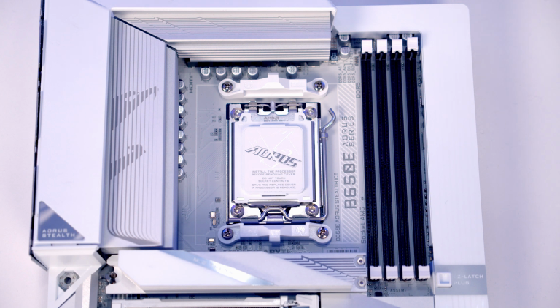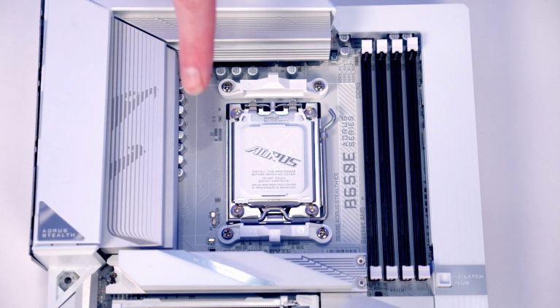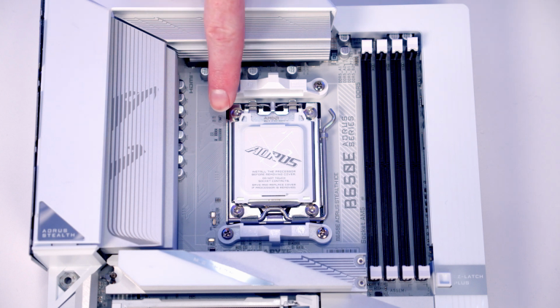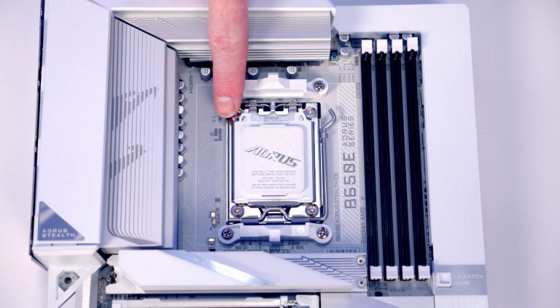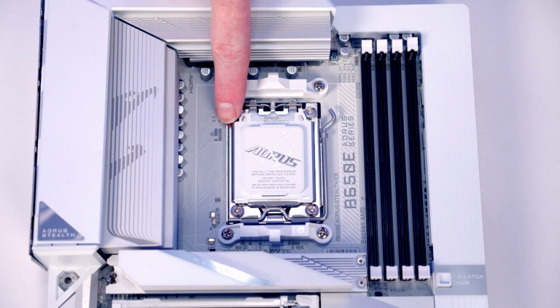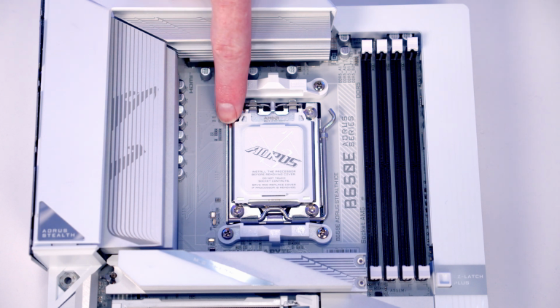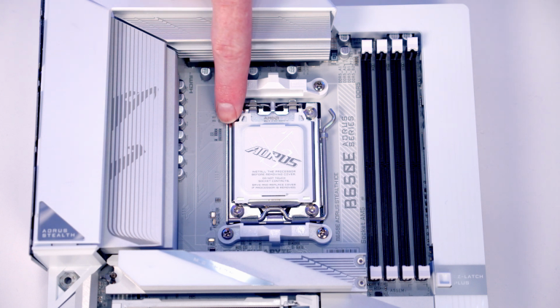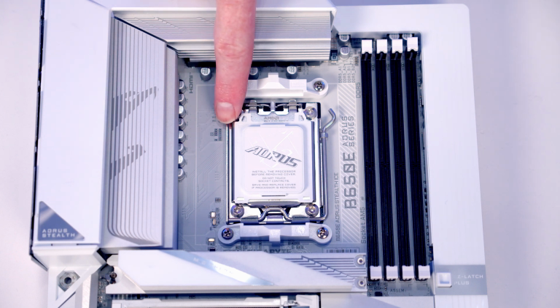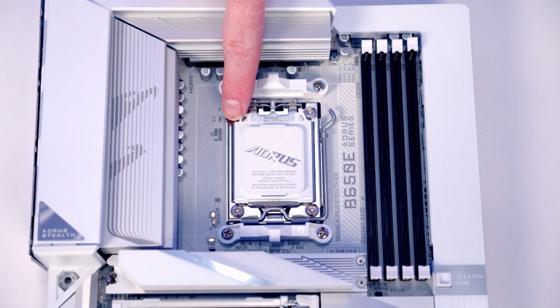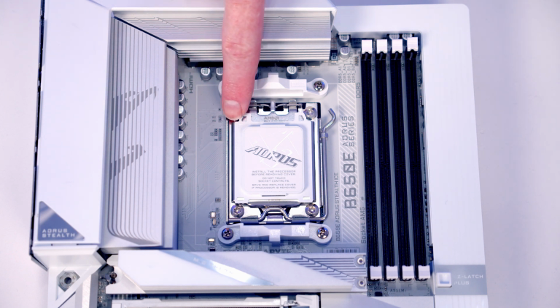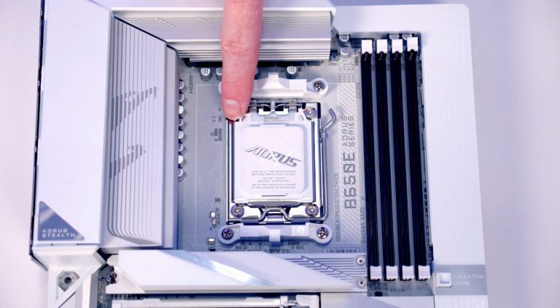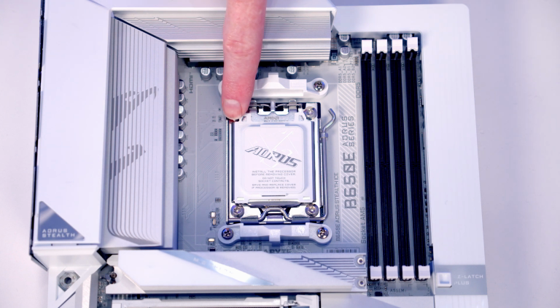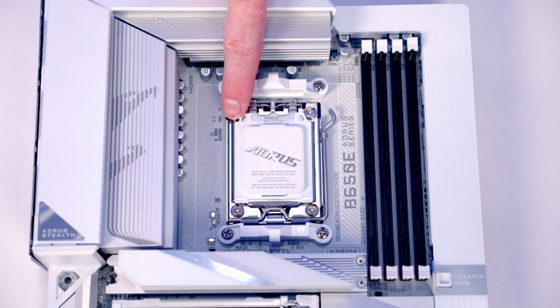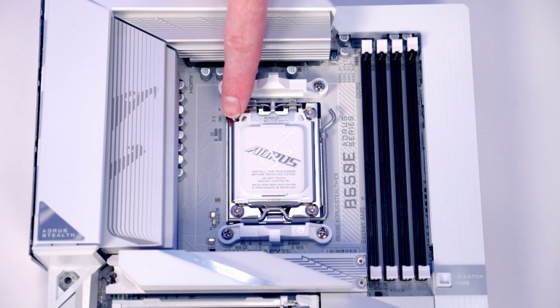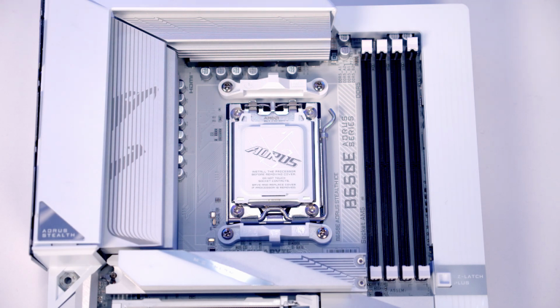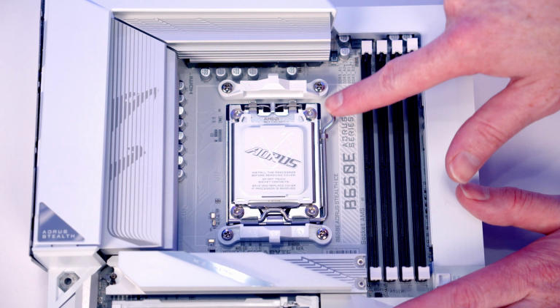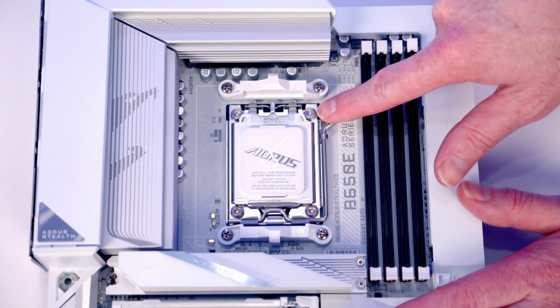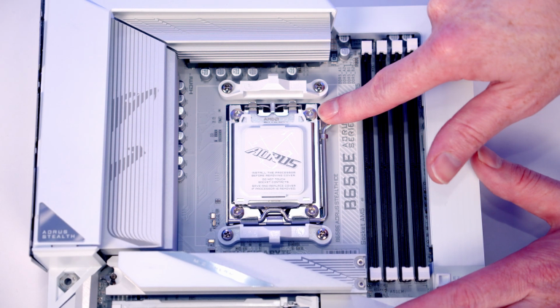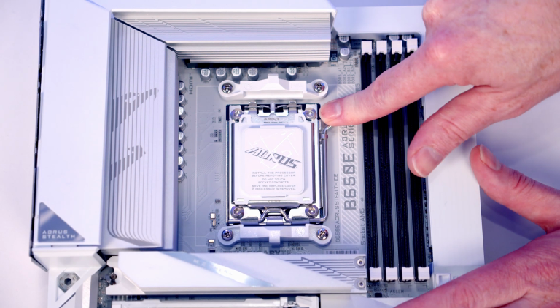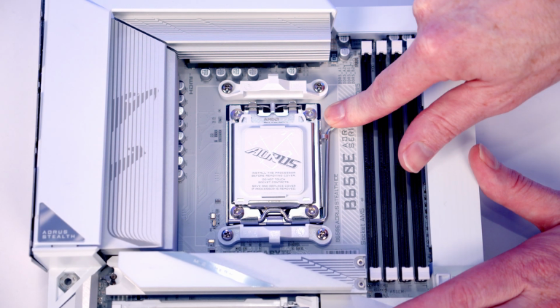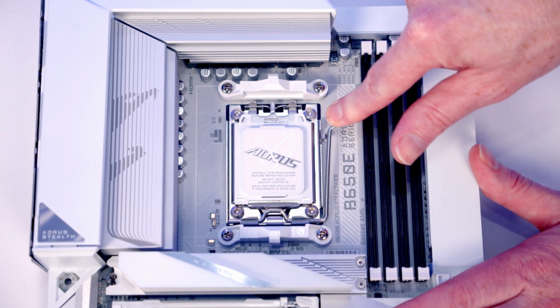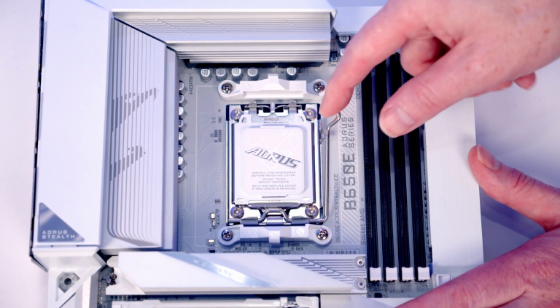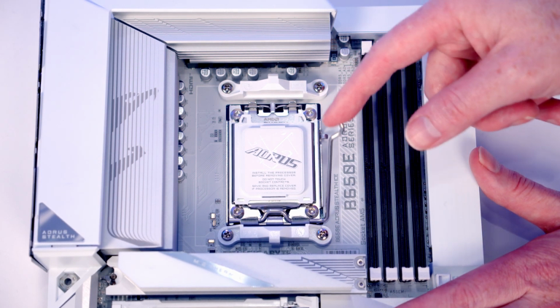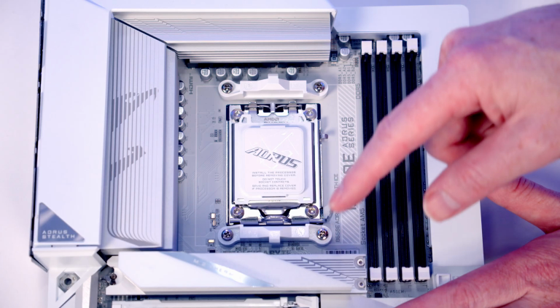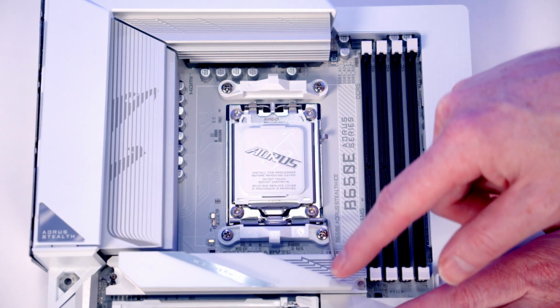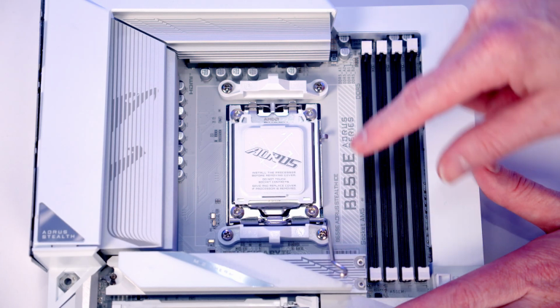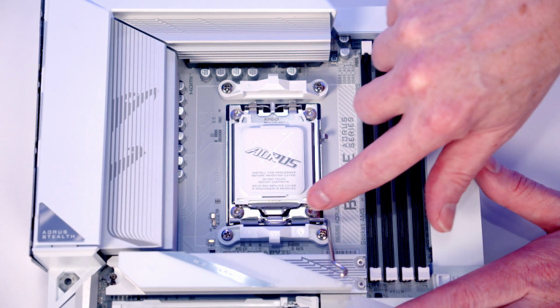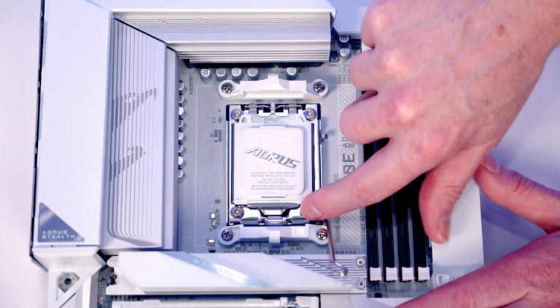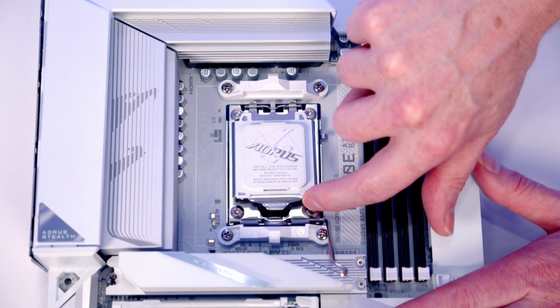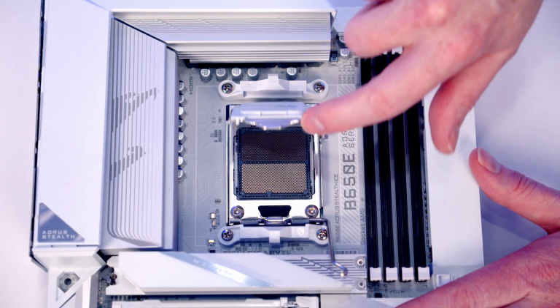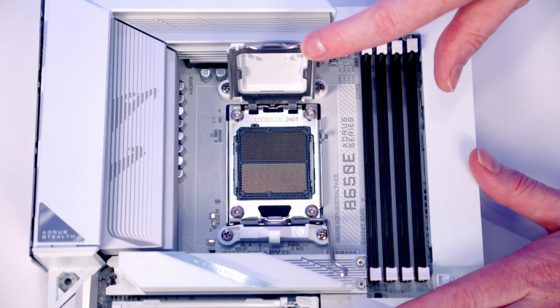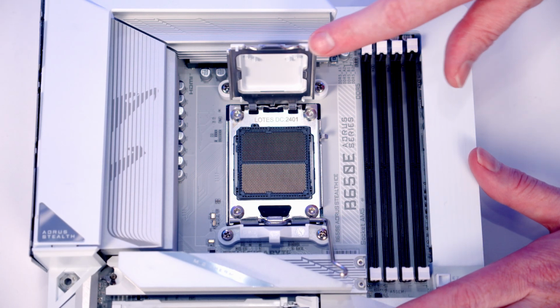Just before we open the socket cover, you'll notice we've got this triangle on the top left hand side, and that's going to line up with a mark on our CPU. We can go ahead and push the lever down, bring it all the way to the middle of the motherboard, and then we're going to be able to open the socket cover up.